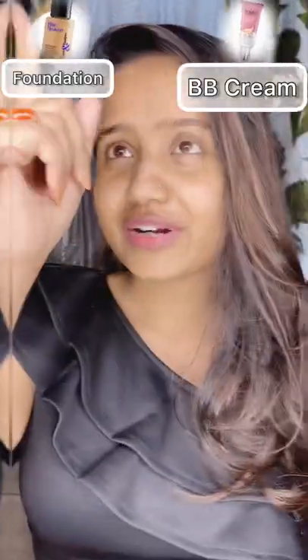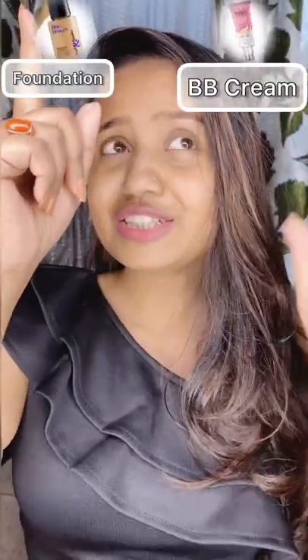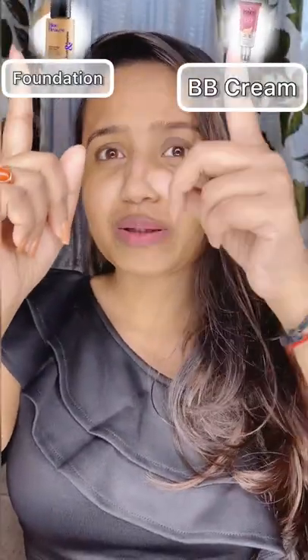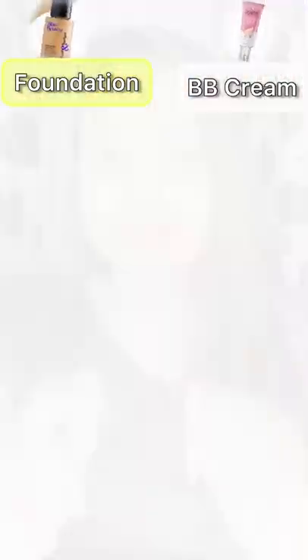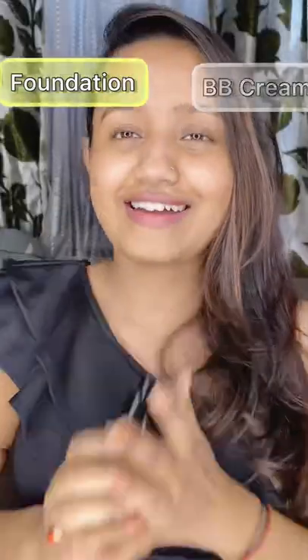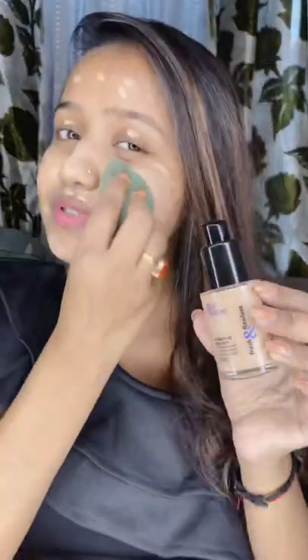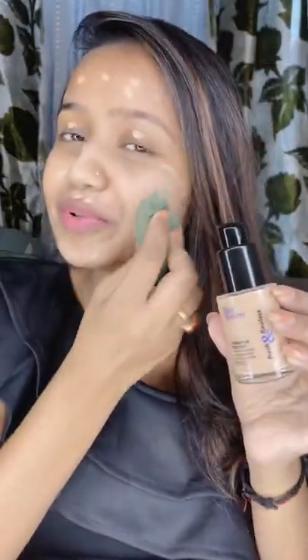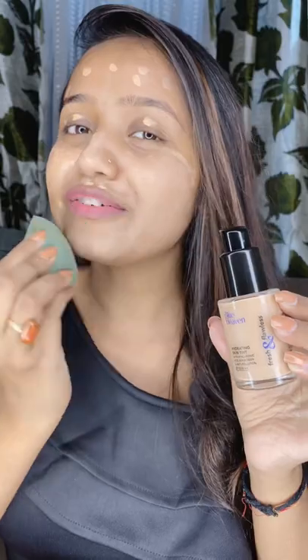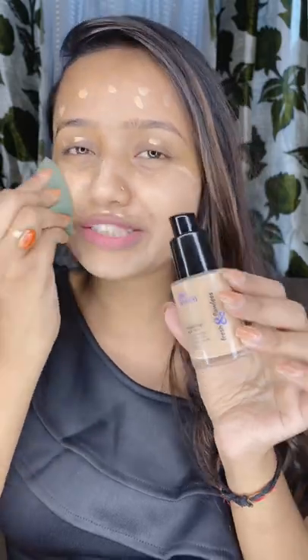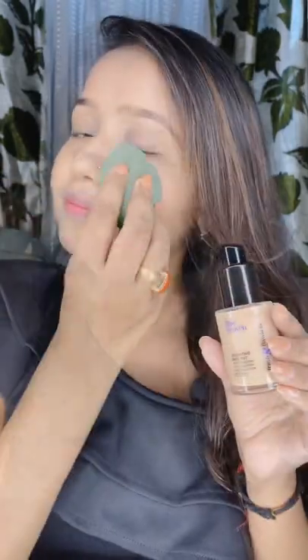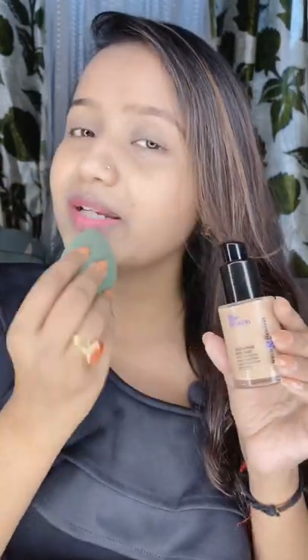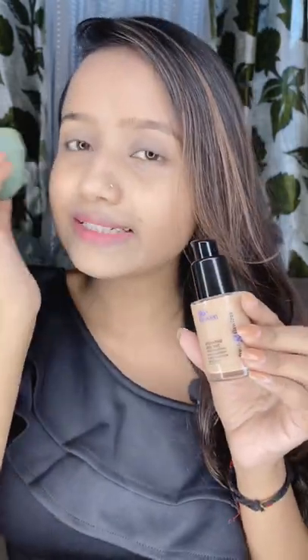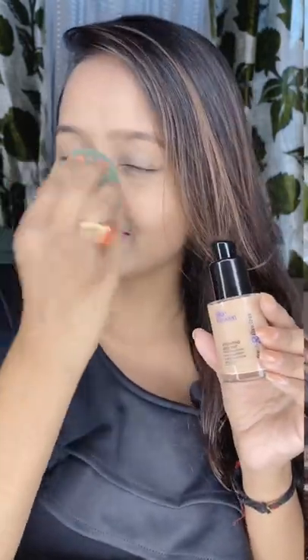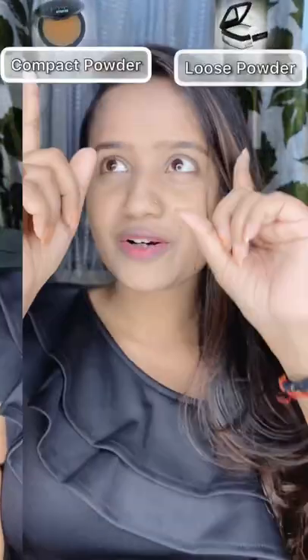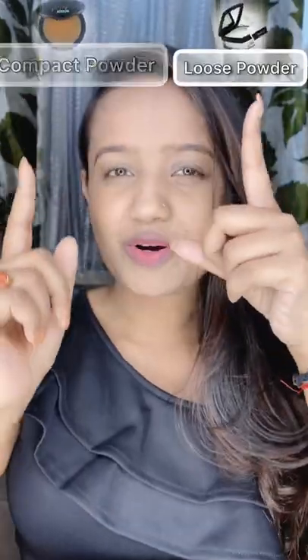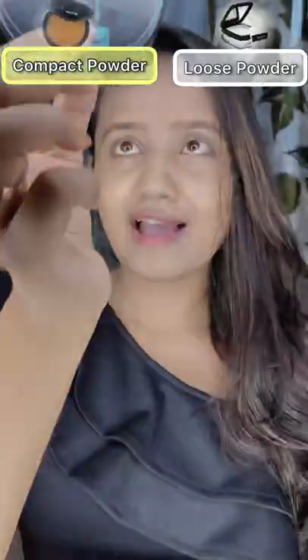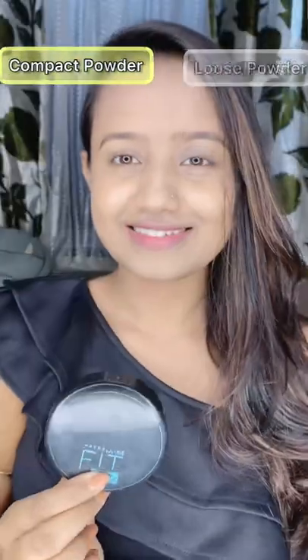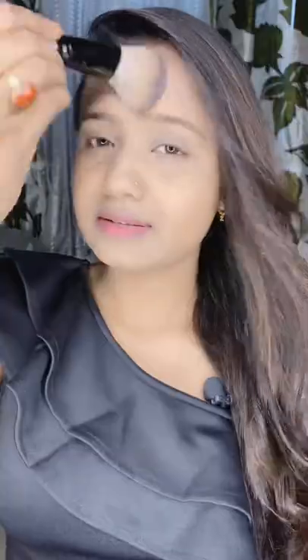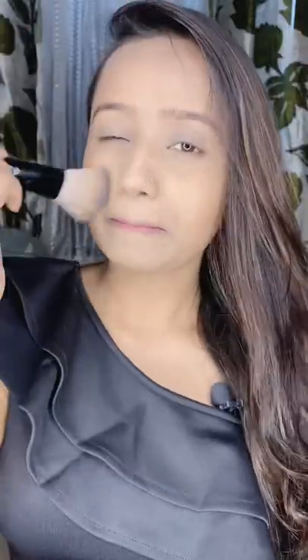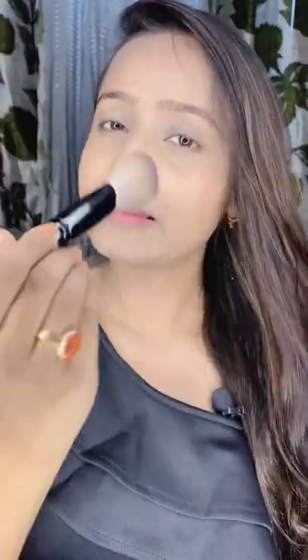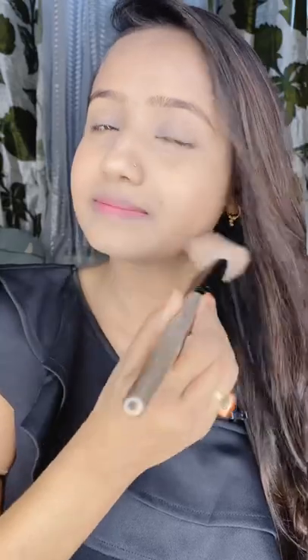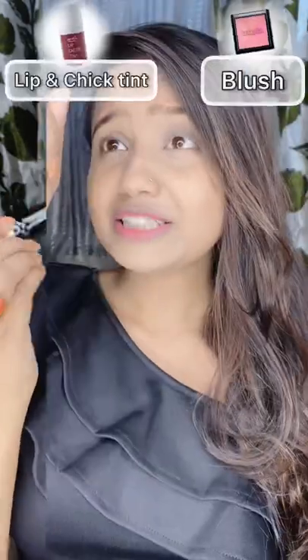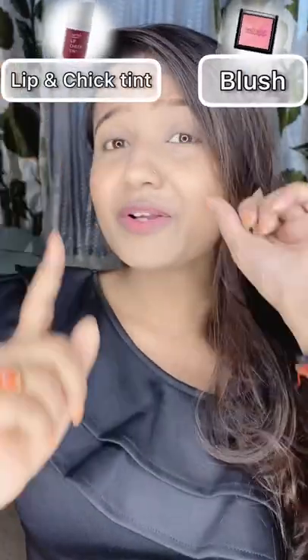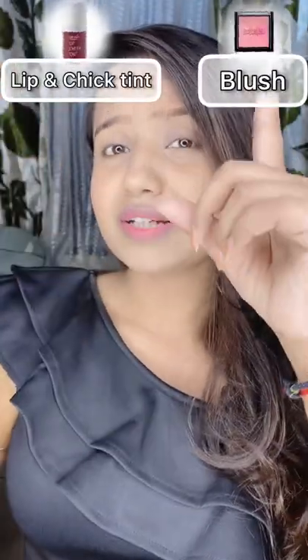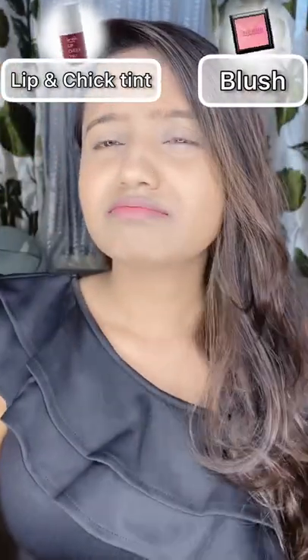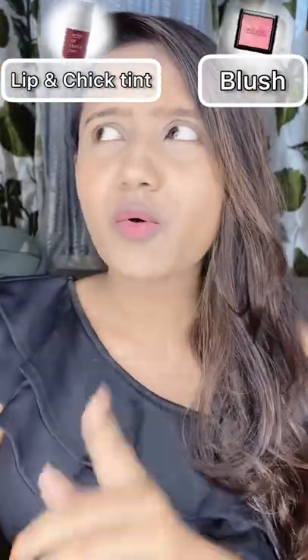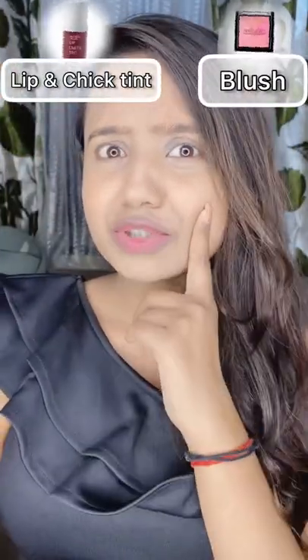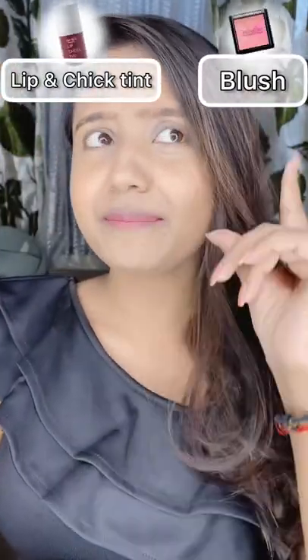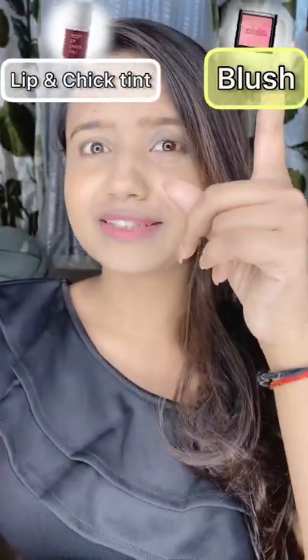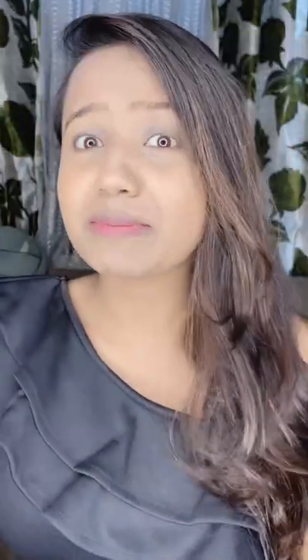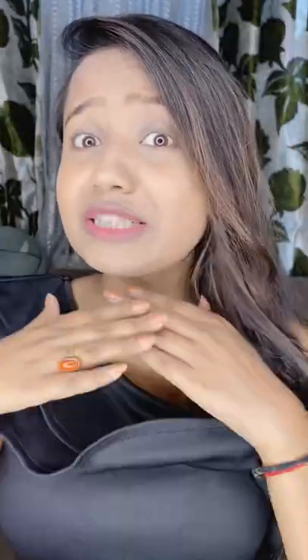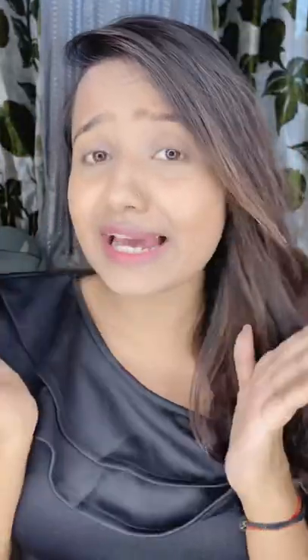Foundation and BB cream — I use Blue Heaven foundation, compact and loose powder. For lip and cheek tint versus blush, I will choose blush because I have a lip and cheek tint highlight.